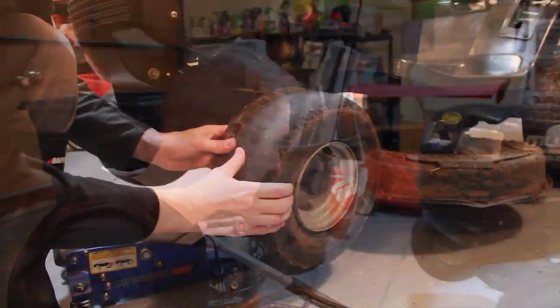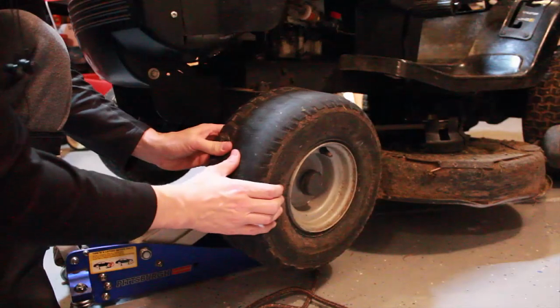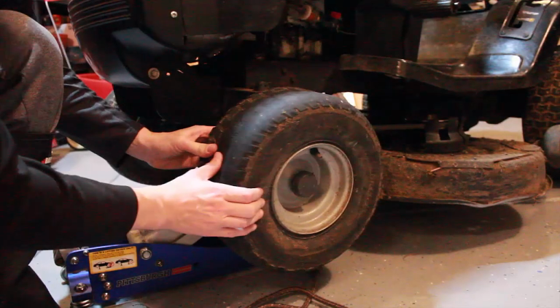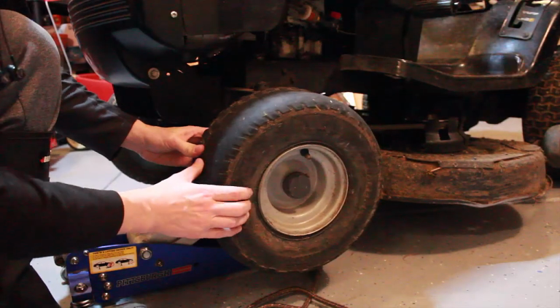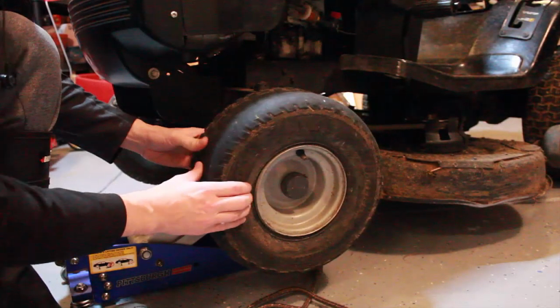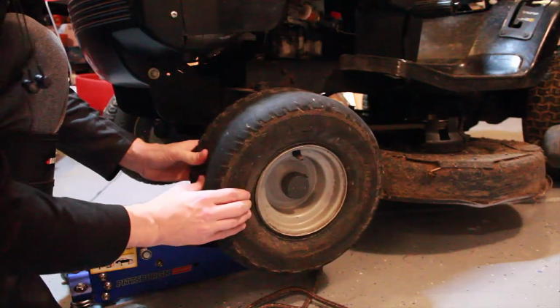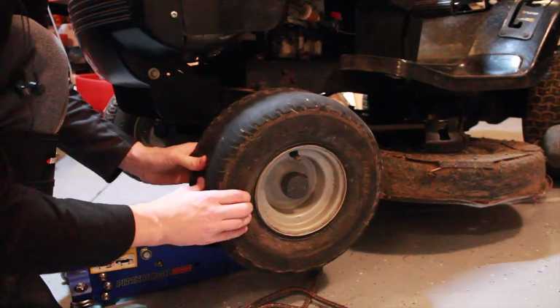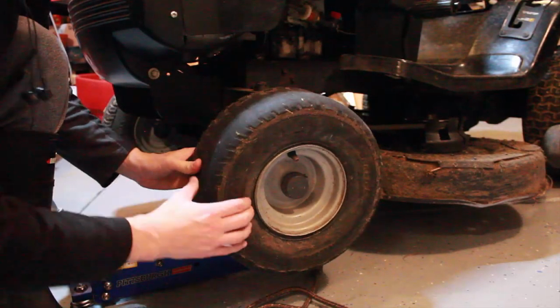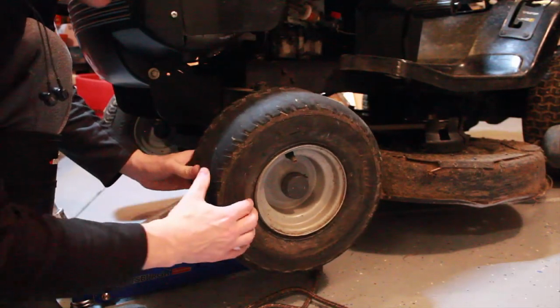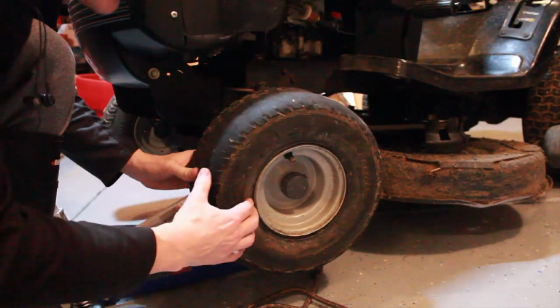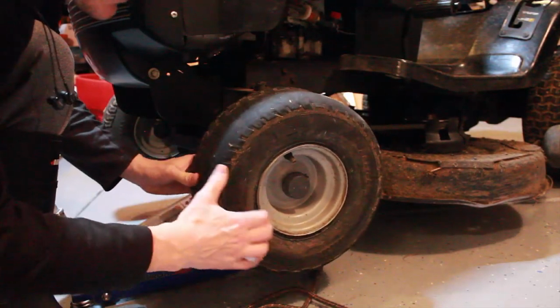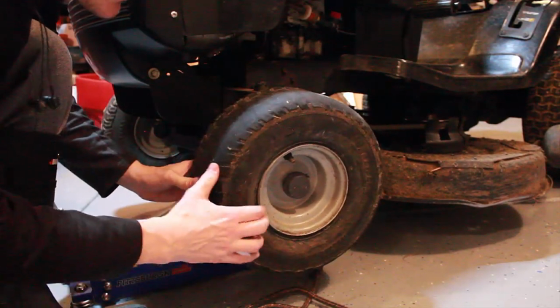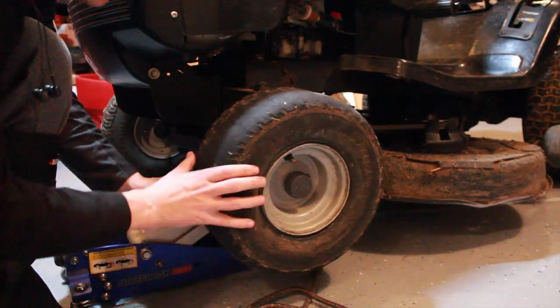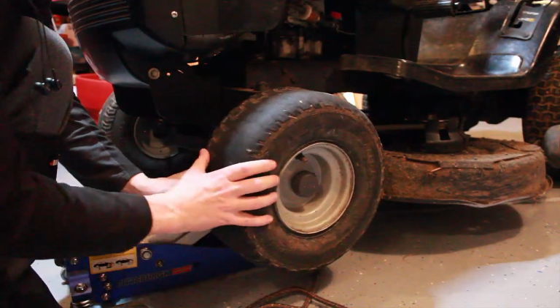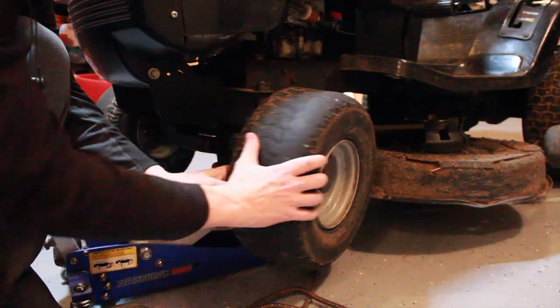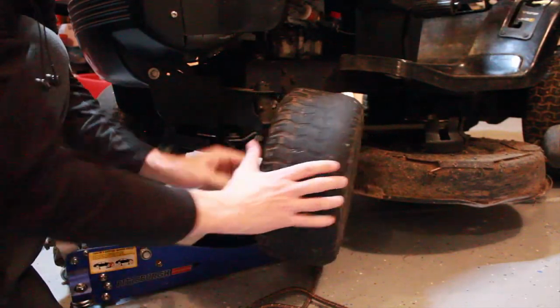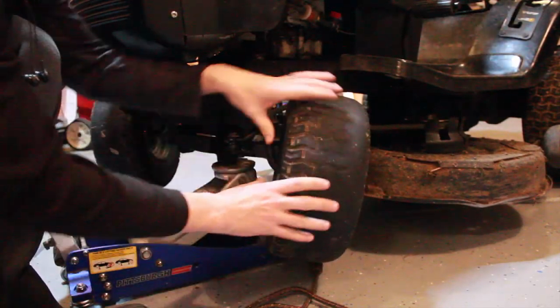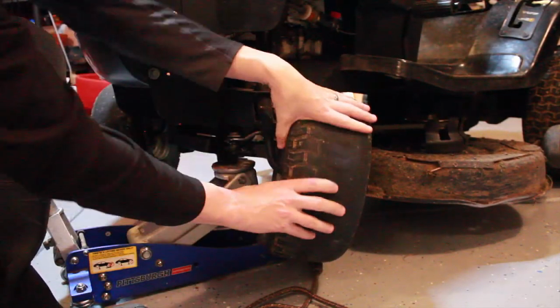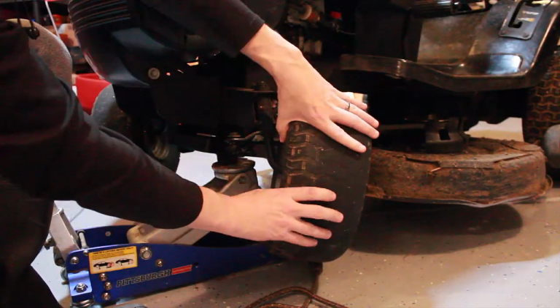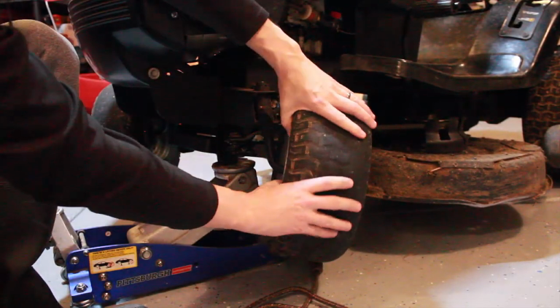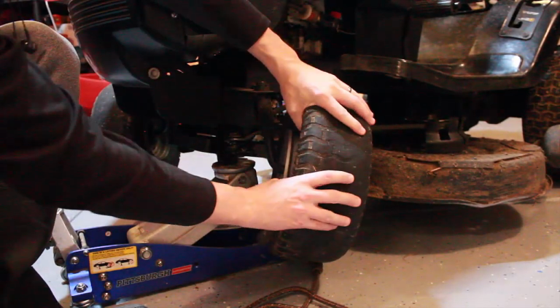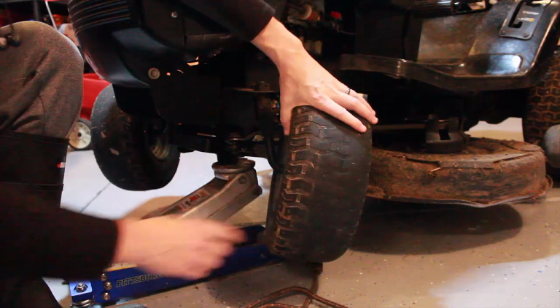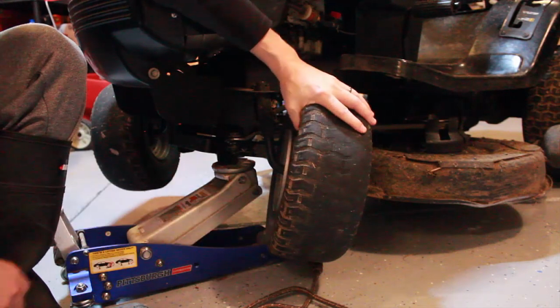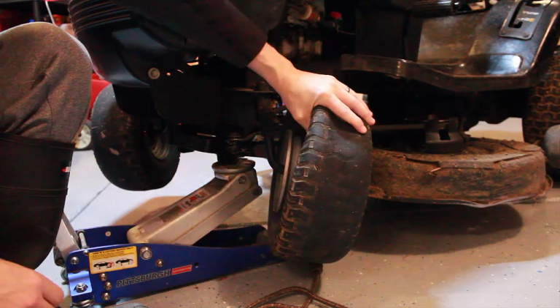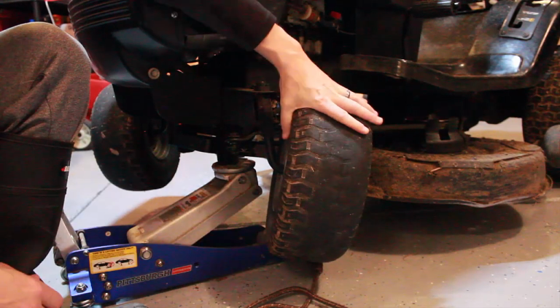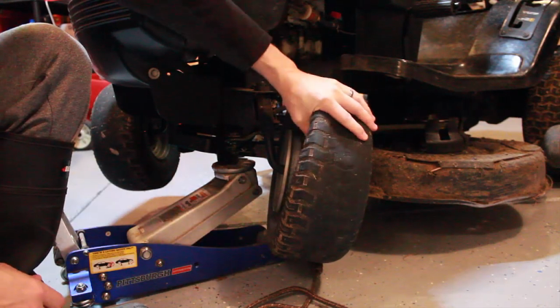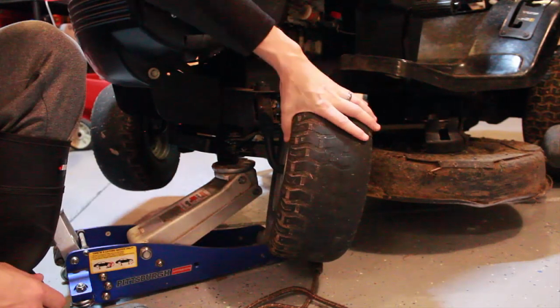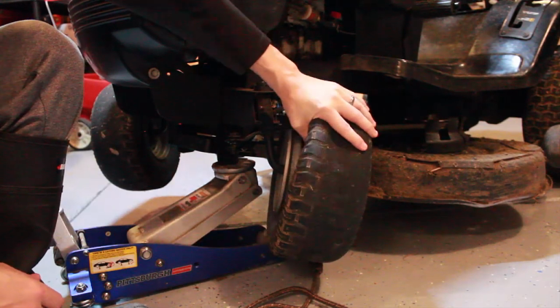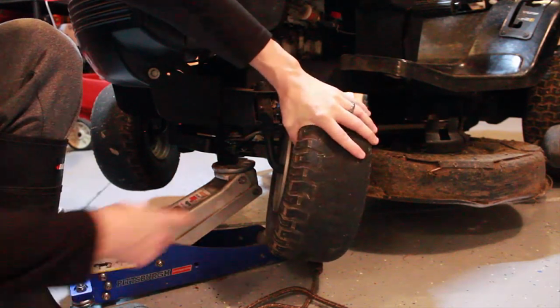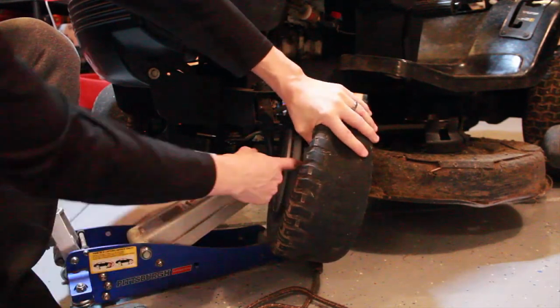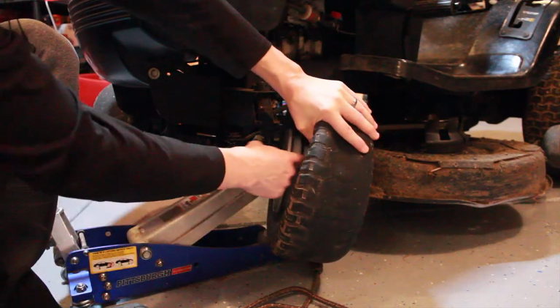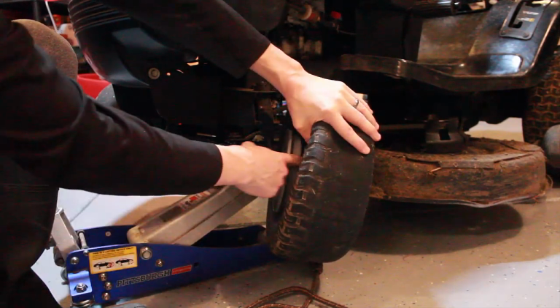Here's the tire — it's pretty tight on this side, but on the inside you can see there's a huge gap on the rim.